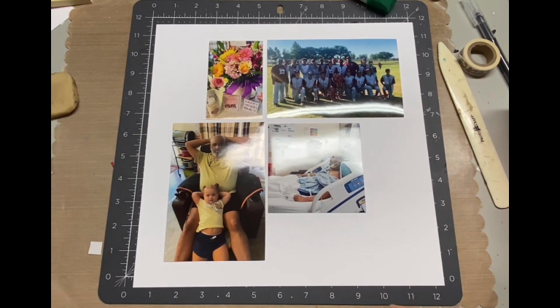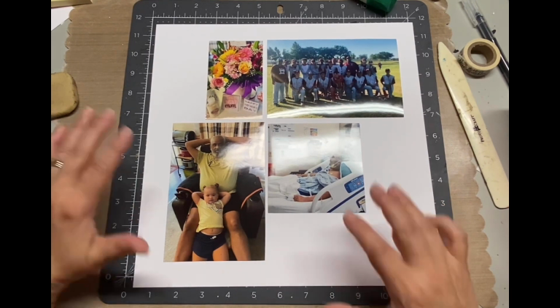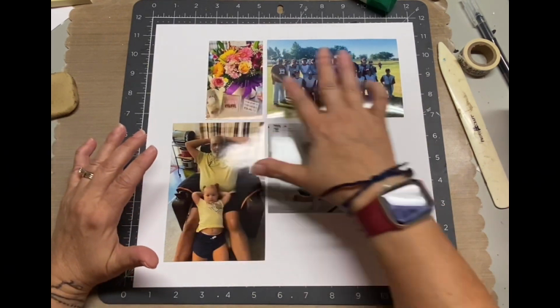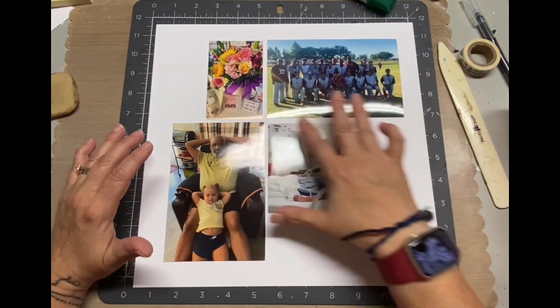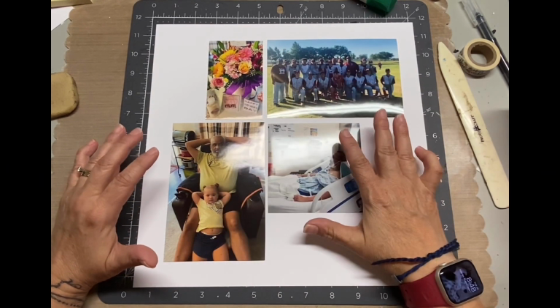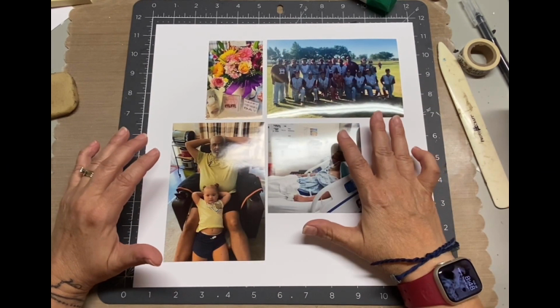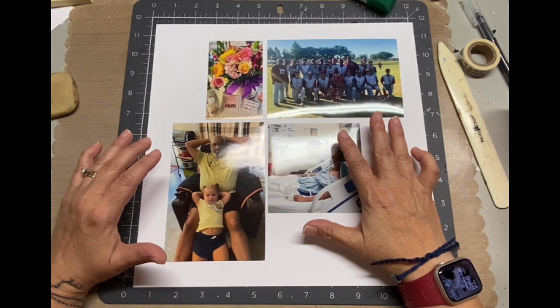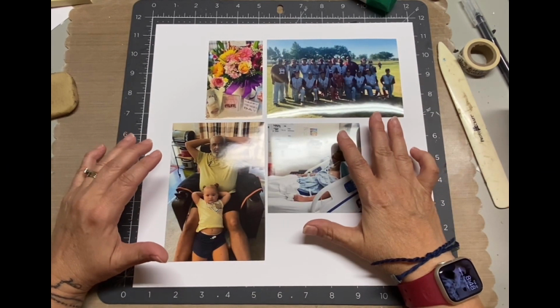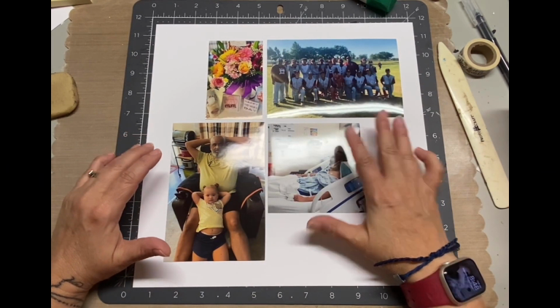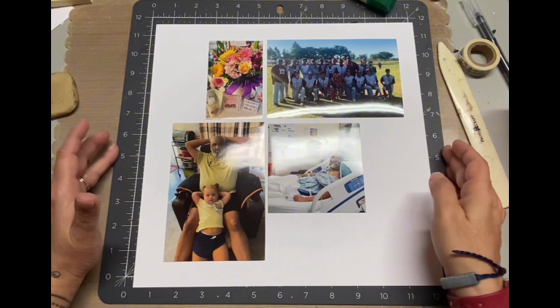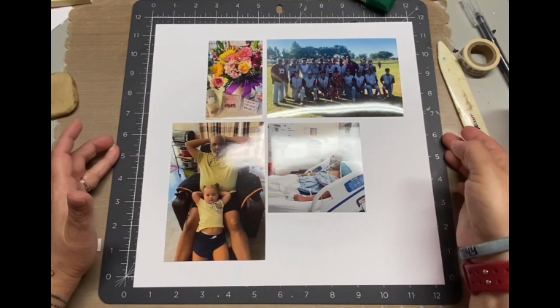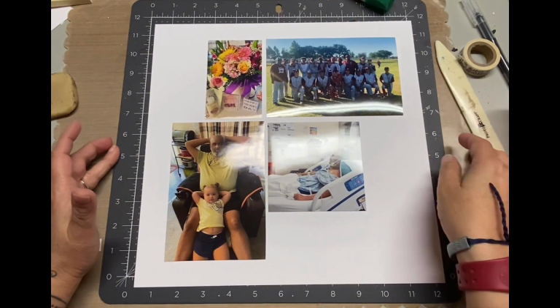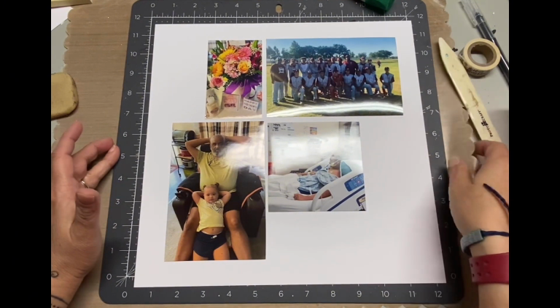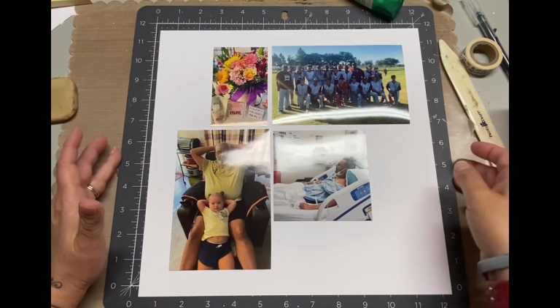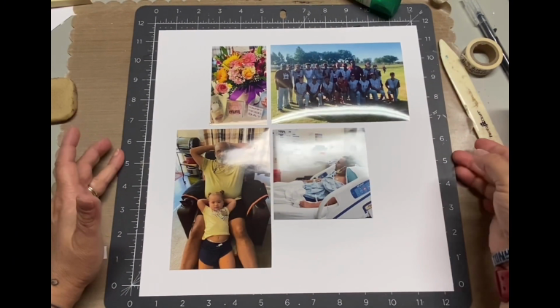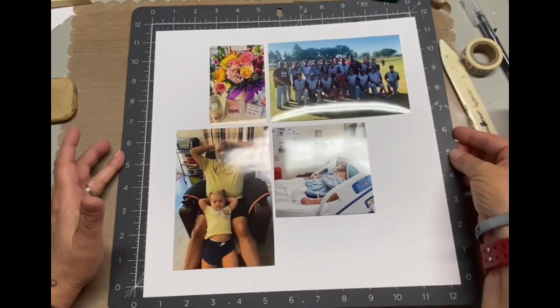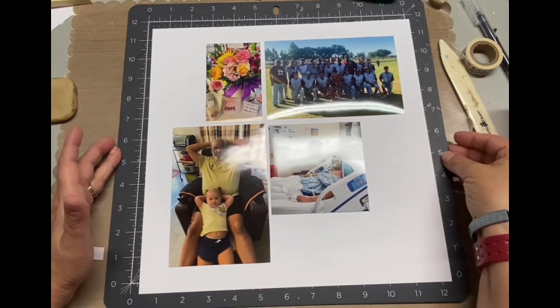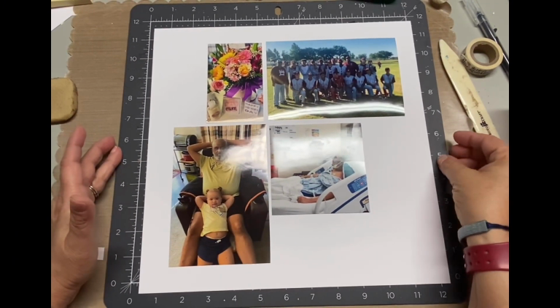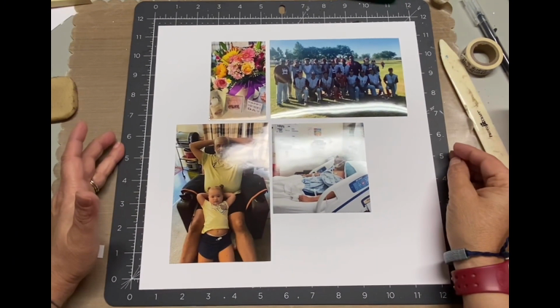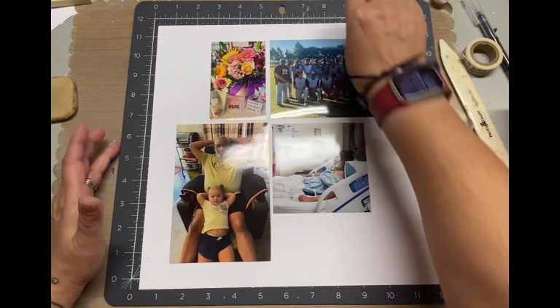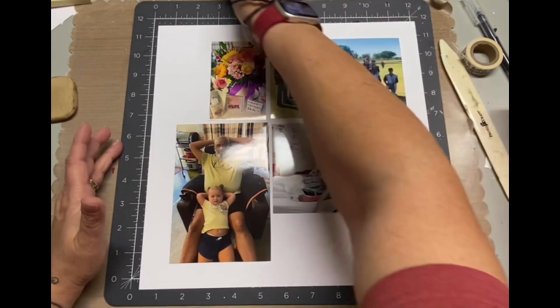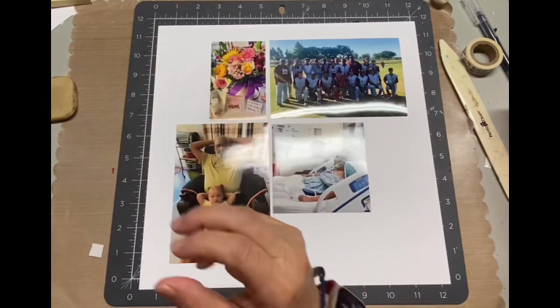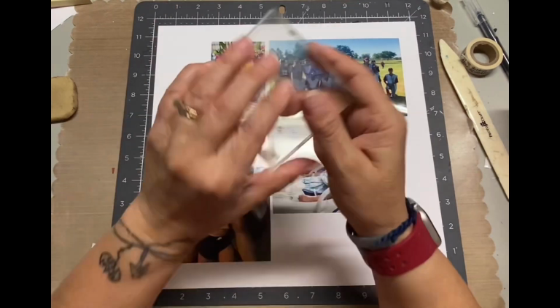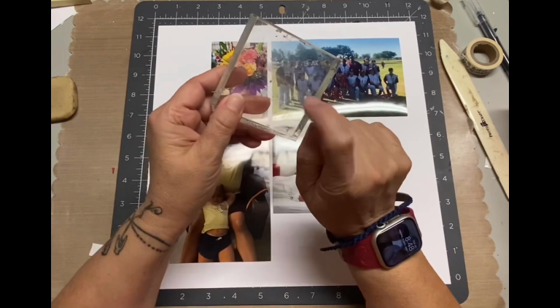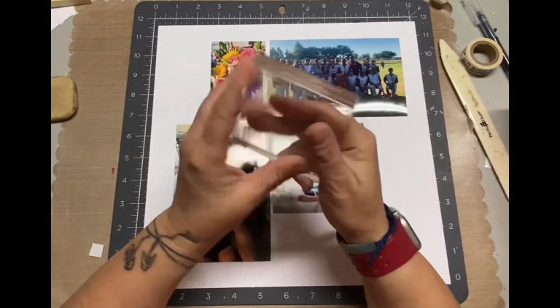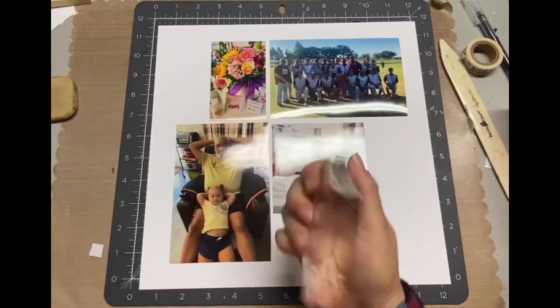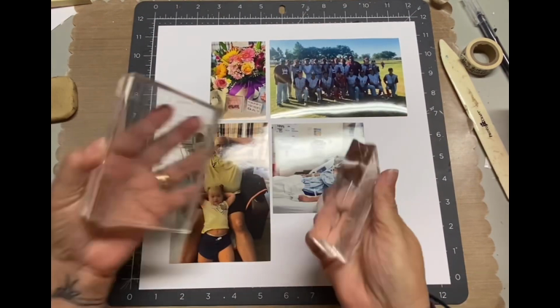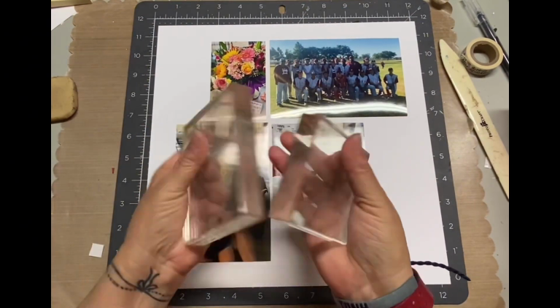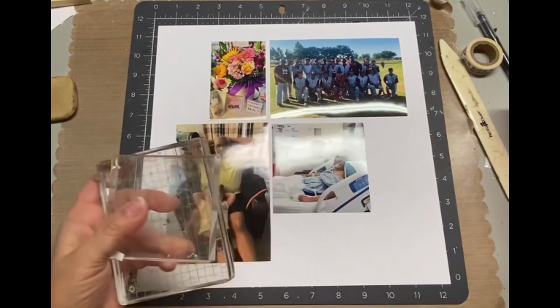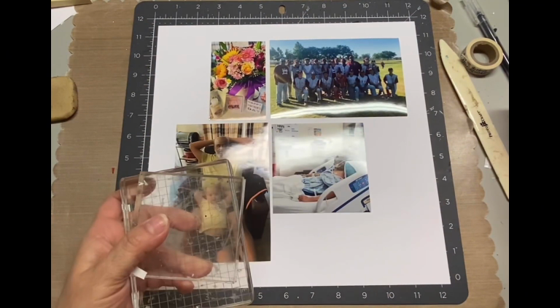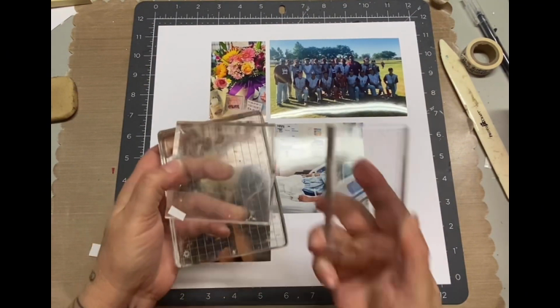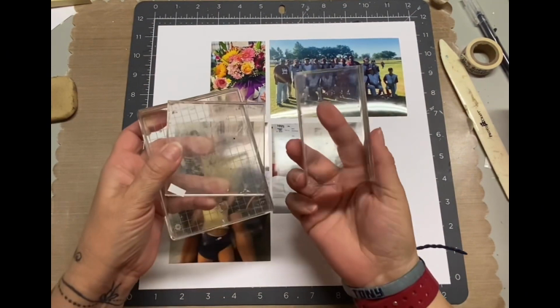First thing I thought of was acrylic paints, and then as I was laying out my pictures — I'm doing a month in review for the month of May in 2022 — not a lot of photos, so it's going to be one layout. But I decided I have a lot of acrylic blocks, so I'm going to use that.